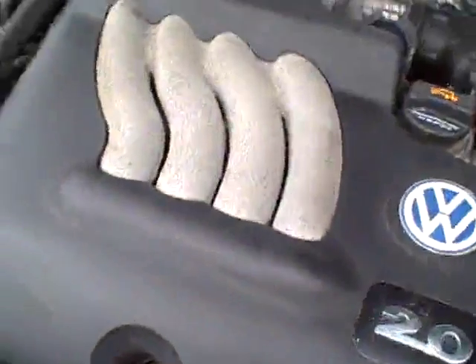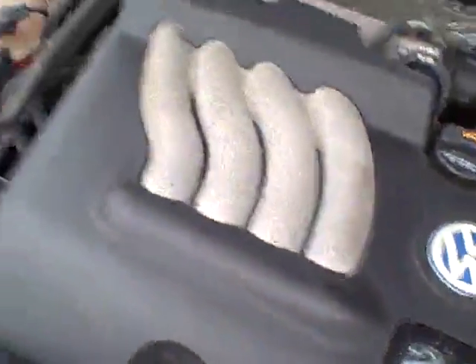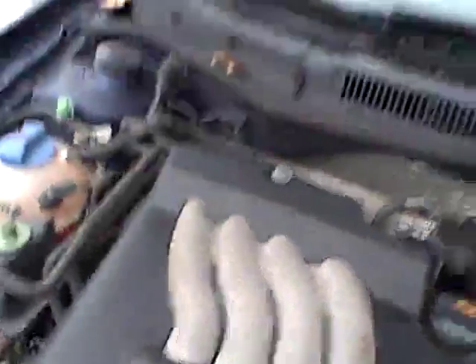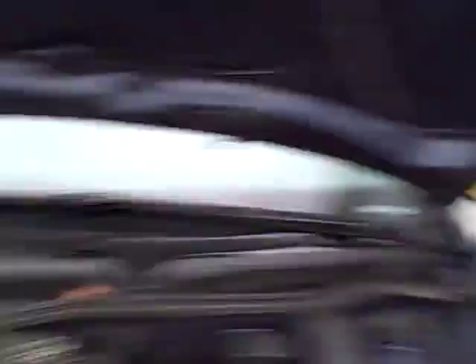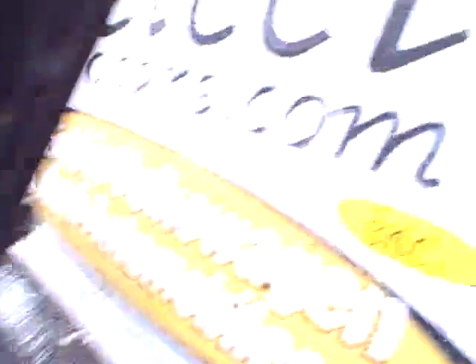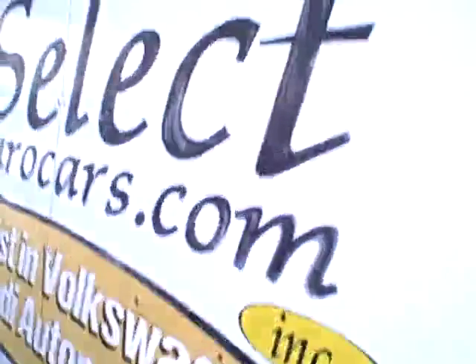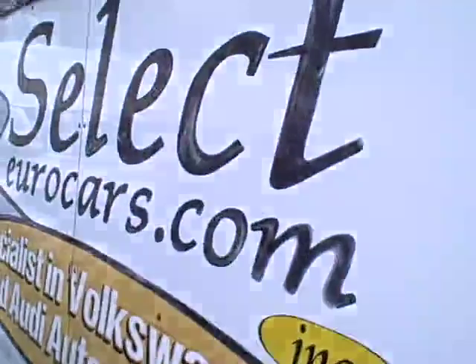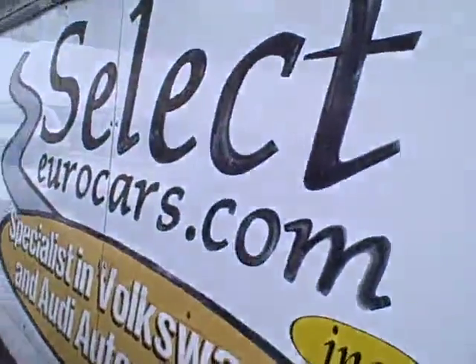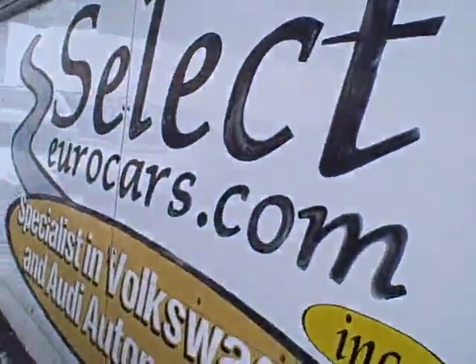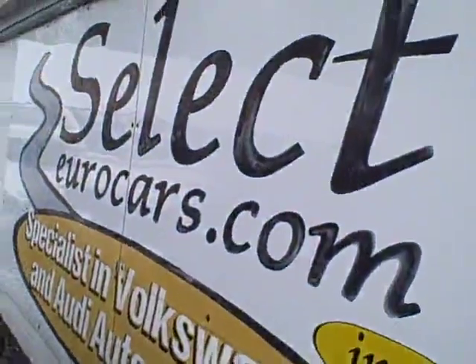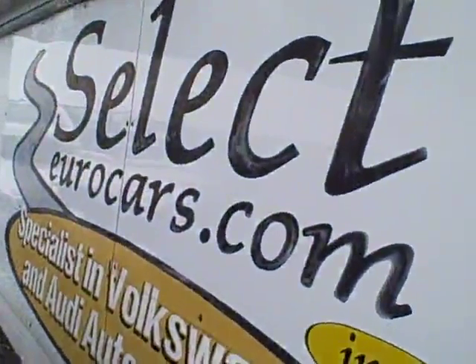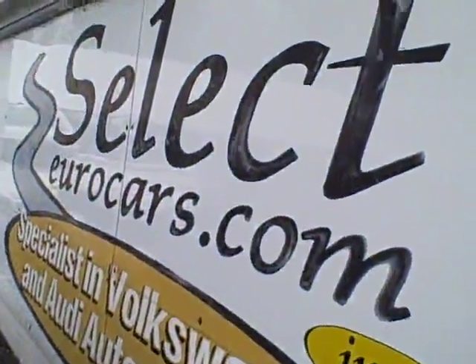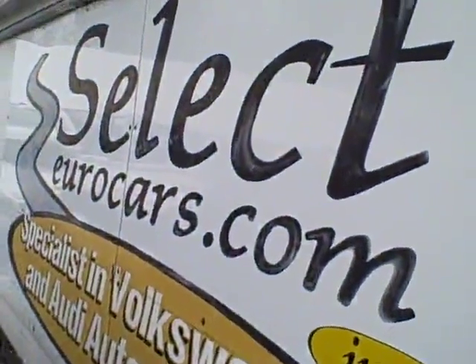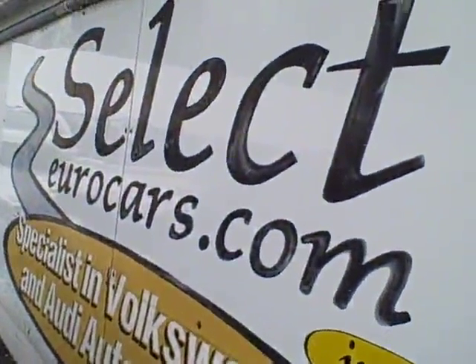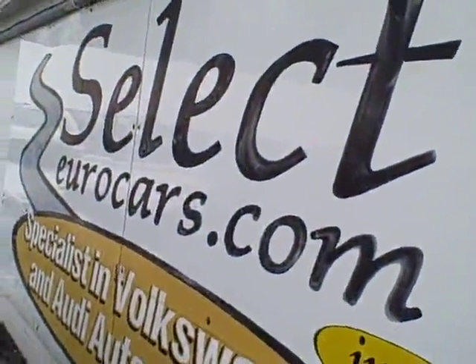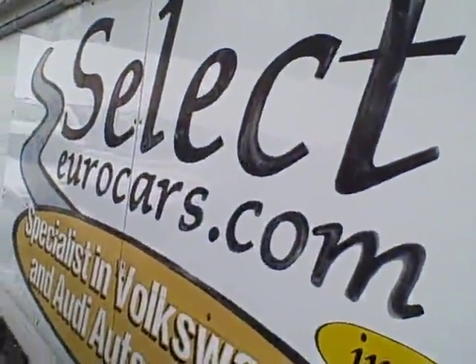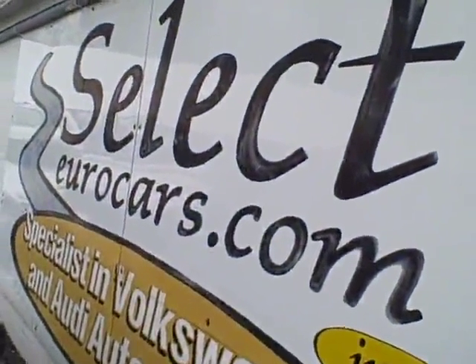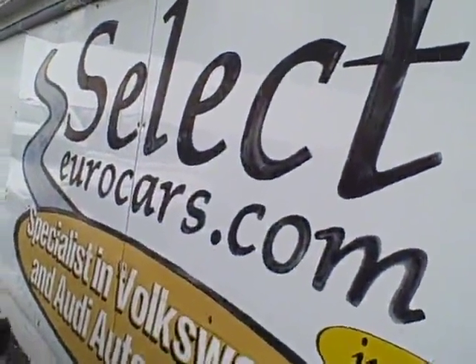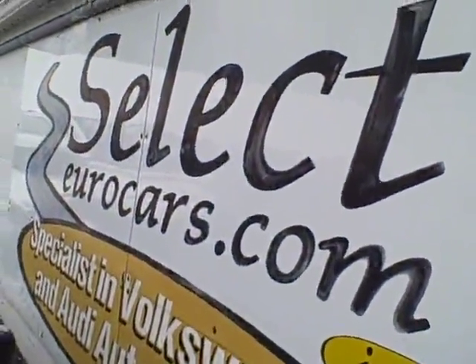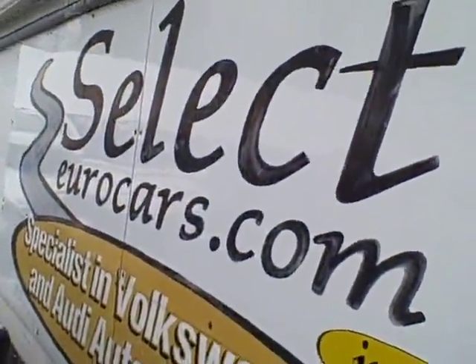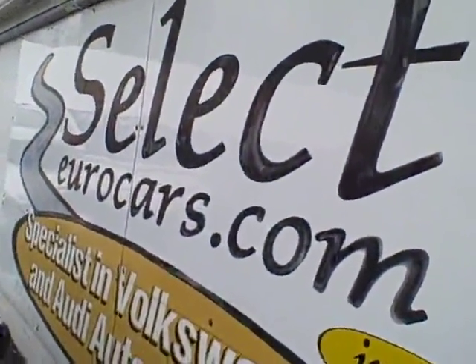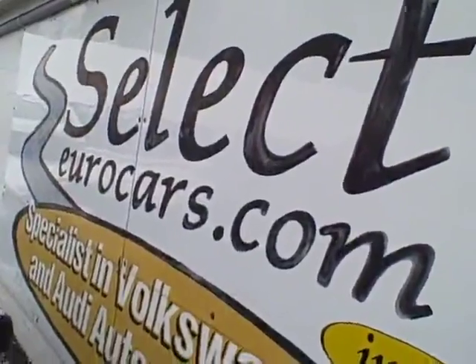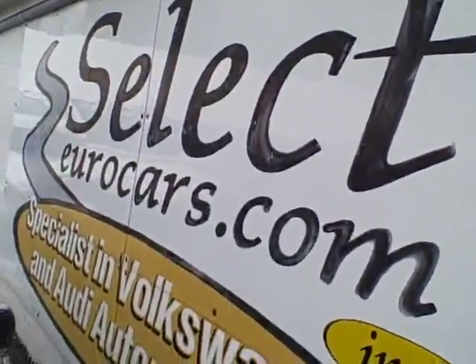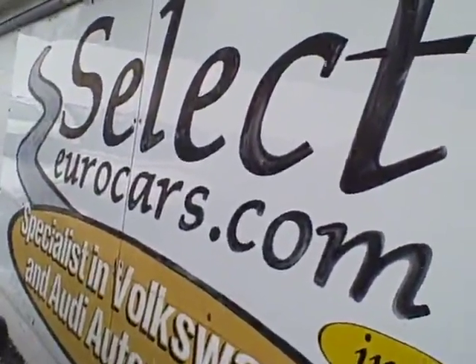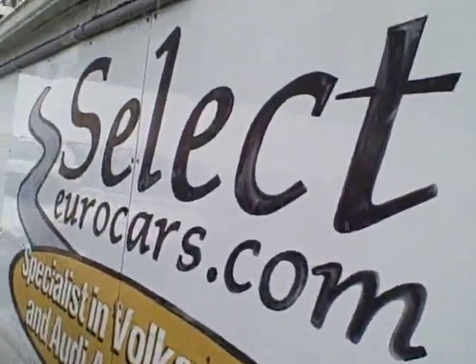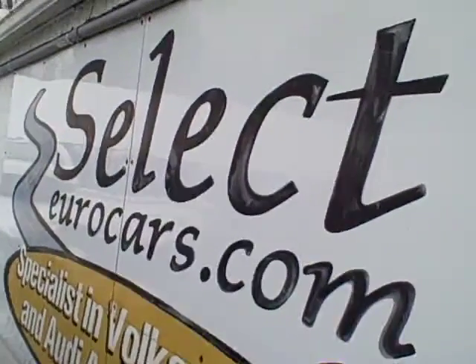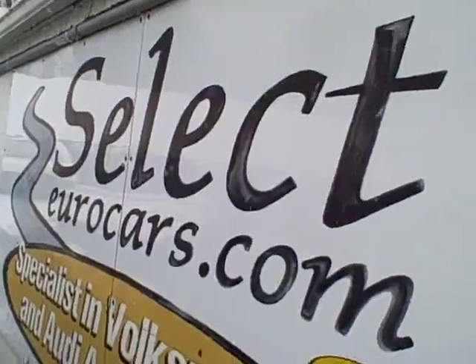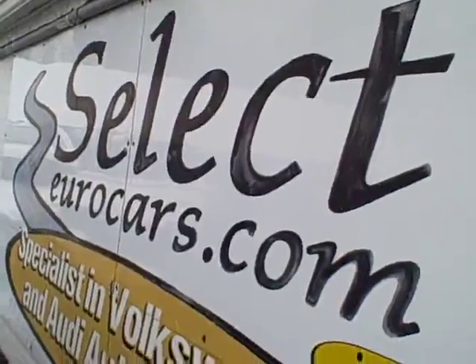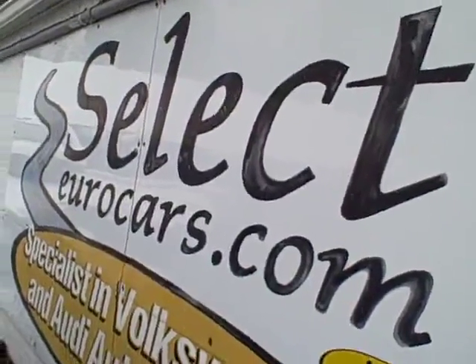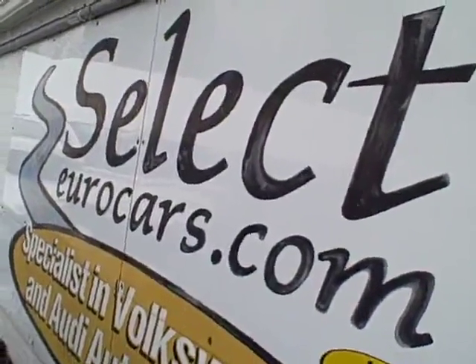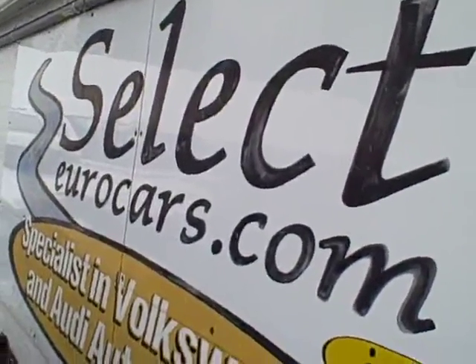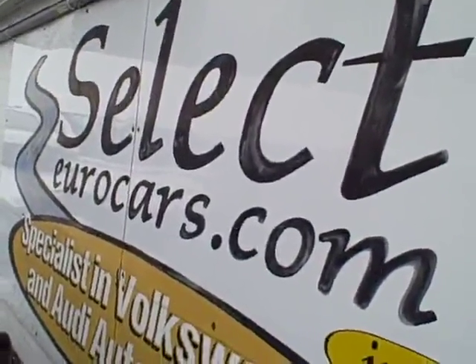We have extended service contracts that can protect these vehicles for an additional 5 years, 100,000 miles on major components. The cost approaches $2,000 — pretty smart insurance if you're thinking along those lines.